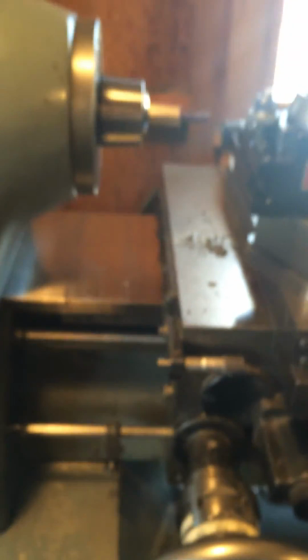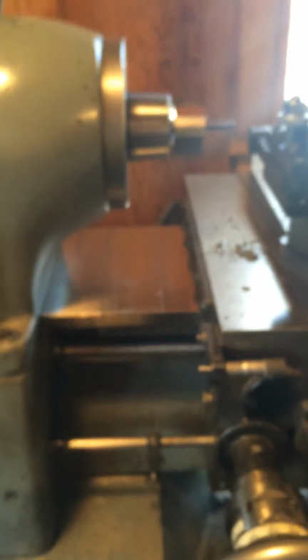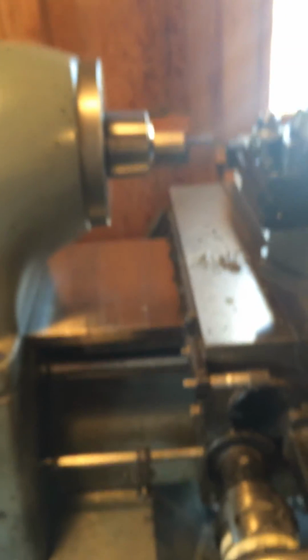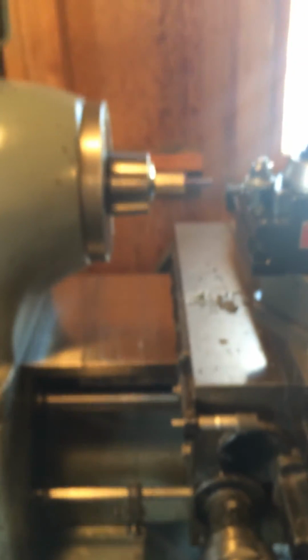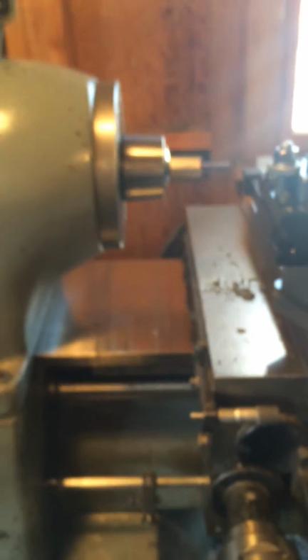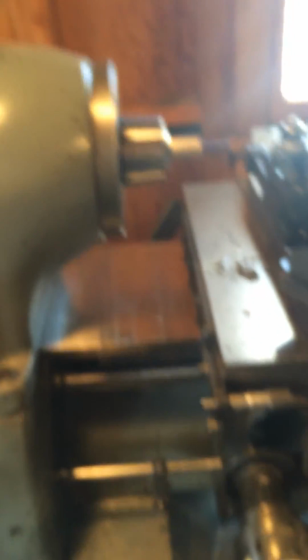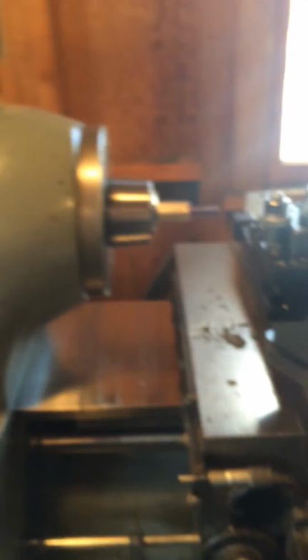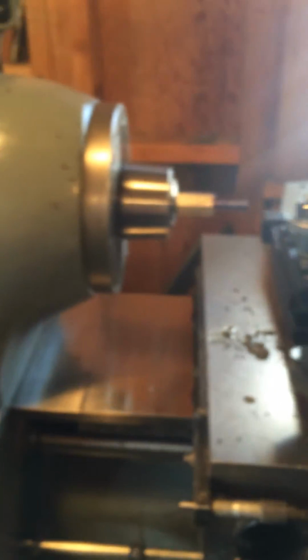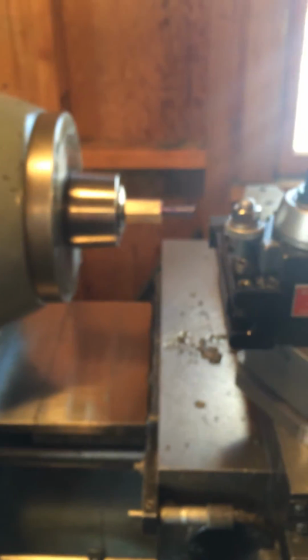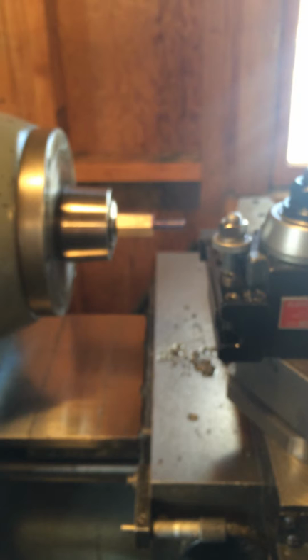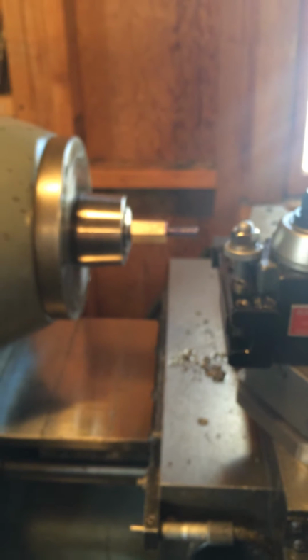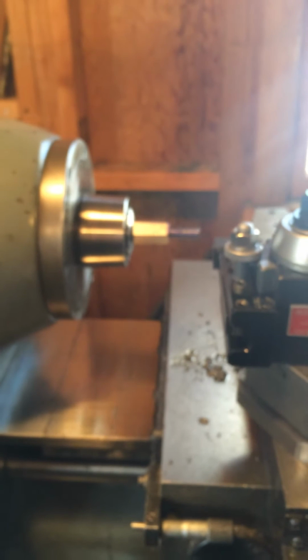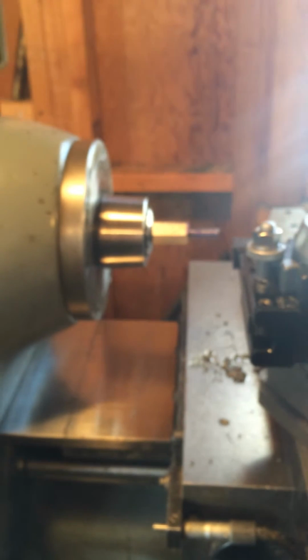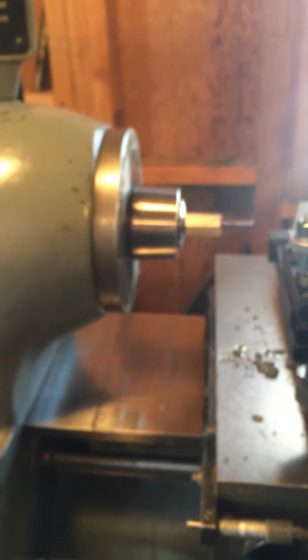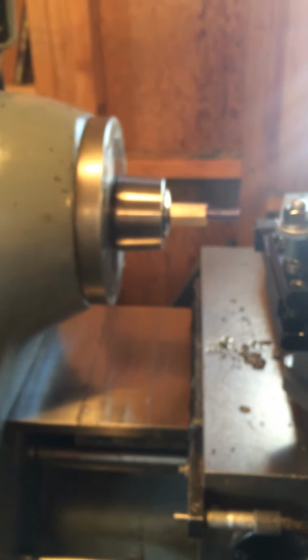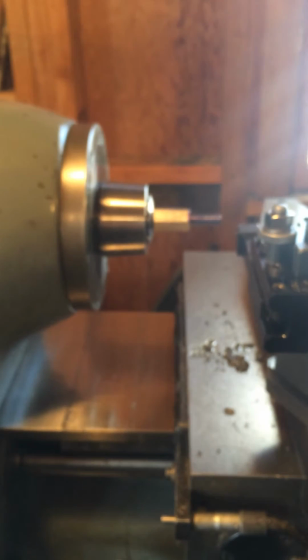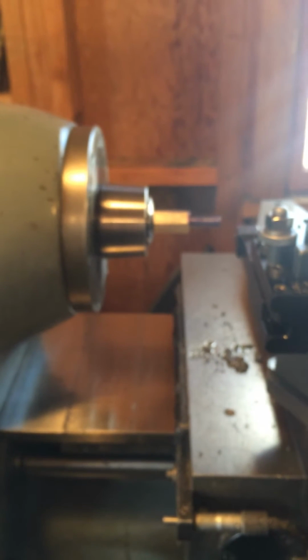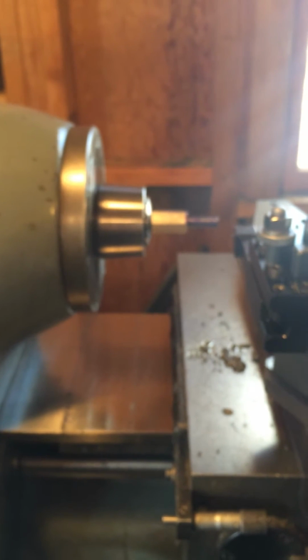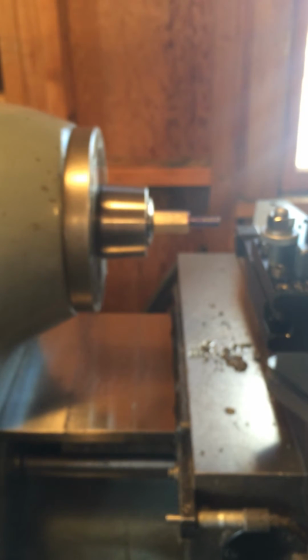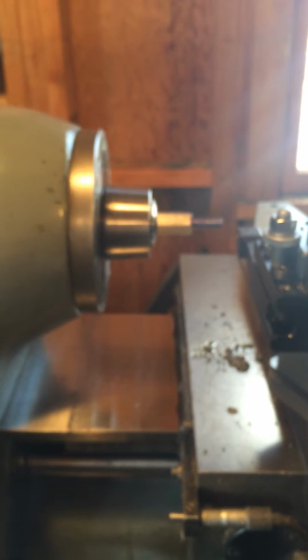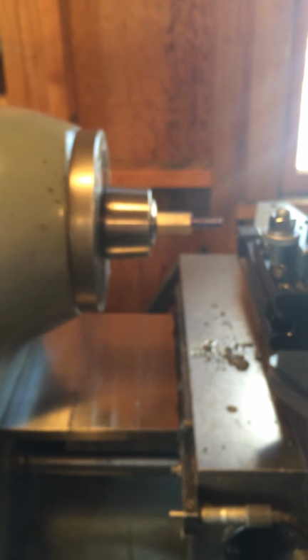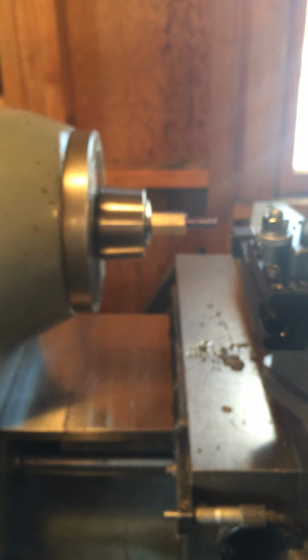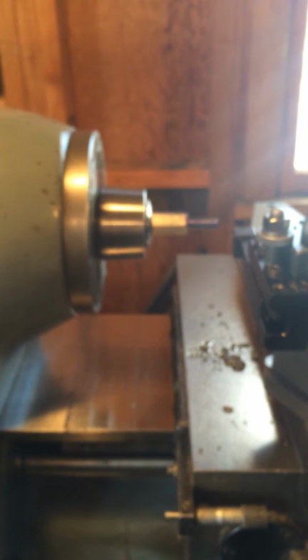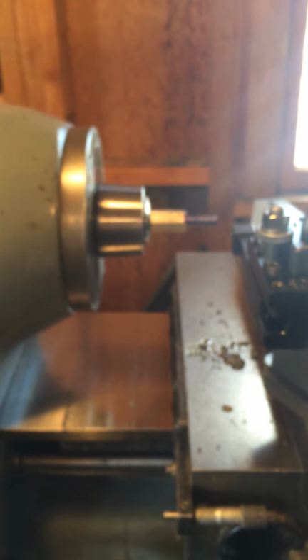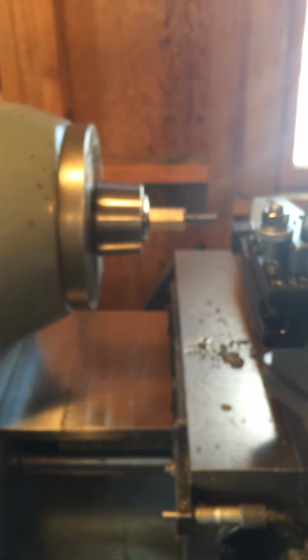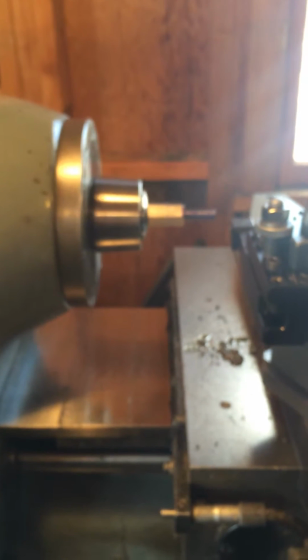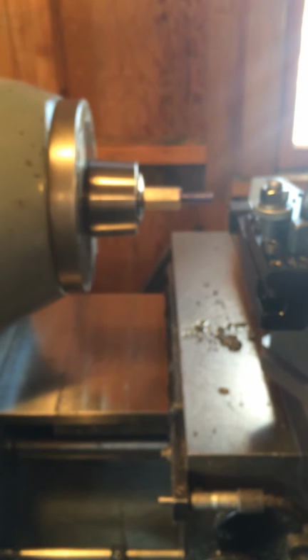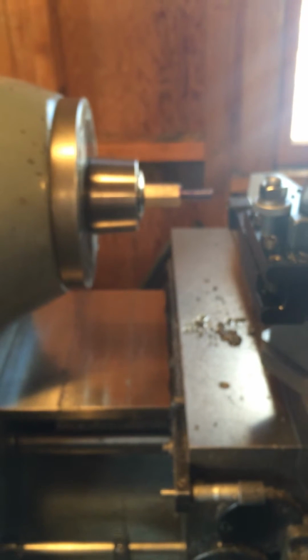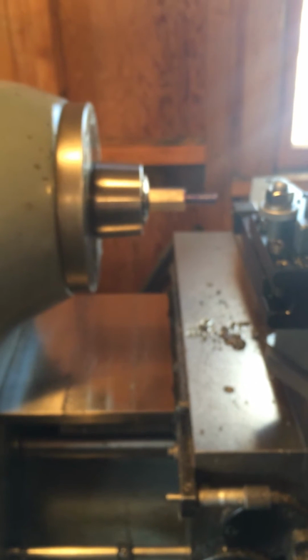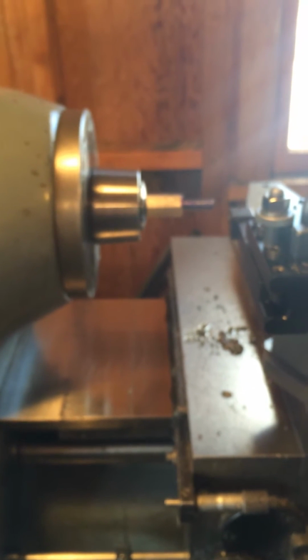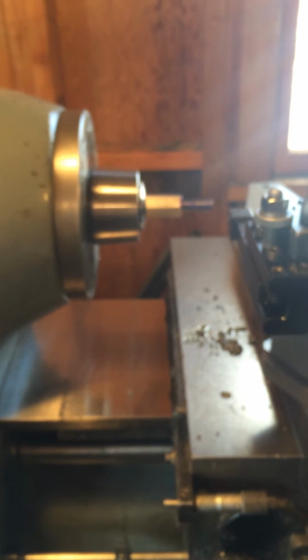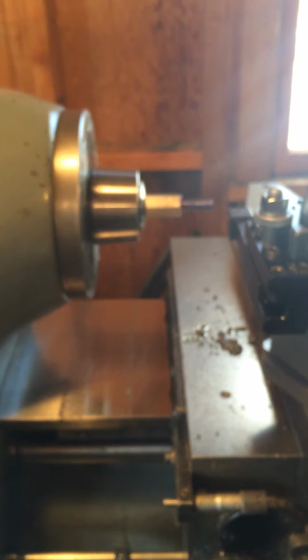This video is a quick video shot on my iPhone, so the quality's probably not going to be that good, but it has to do with trip dog threading on the HLV lathe.